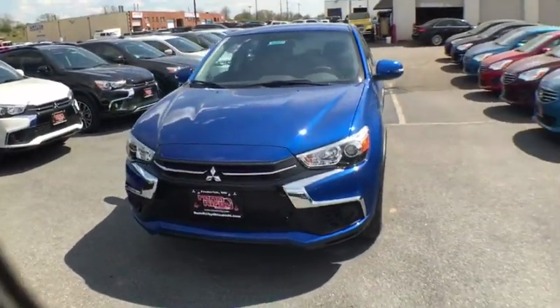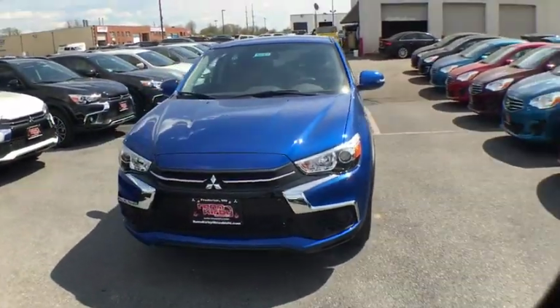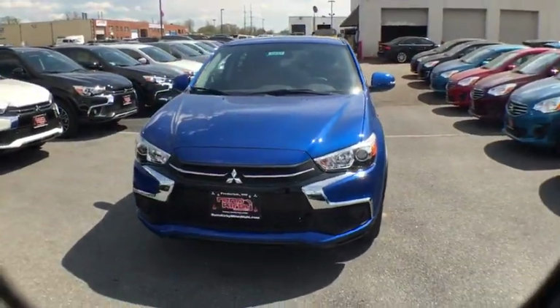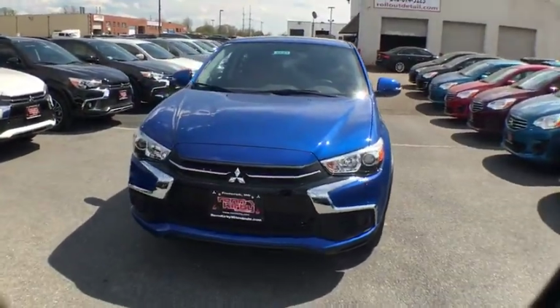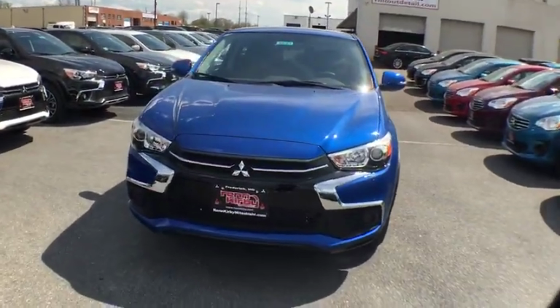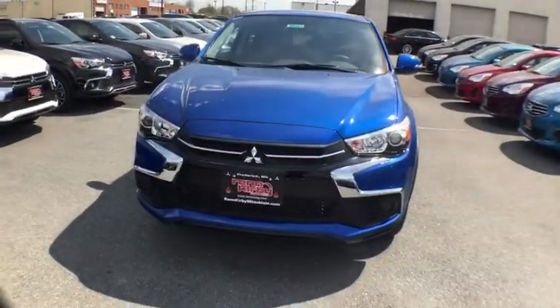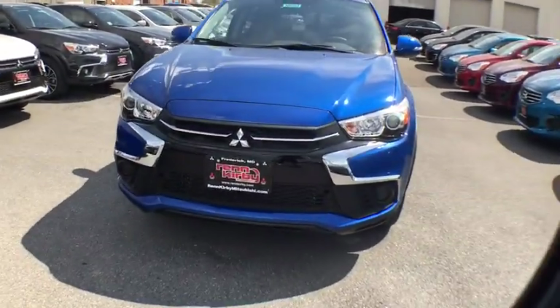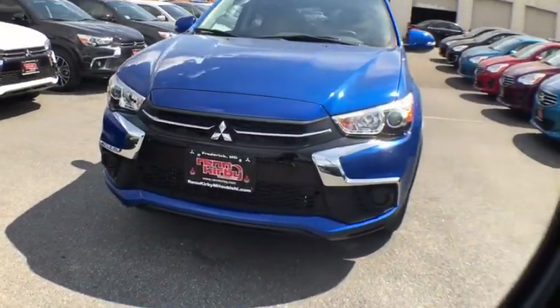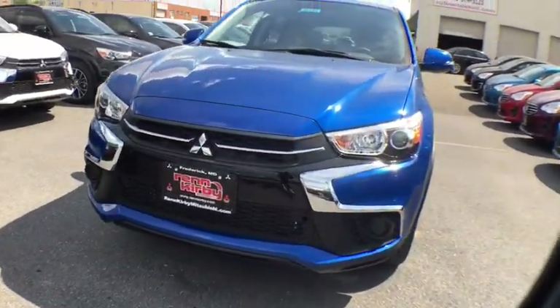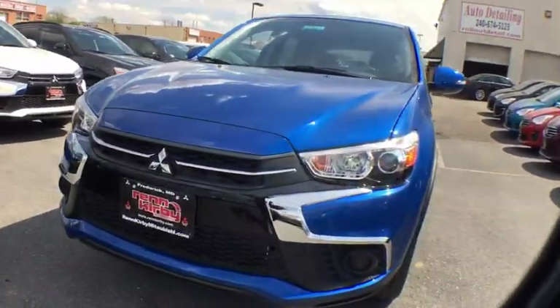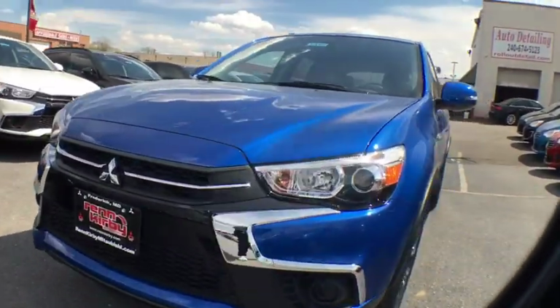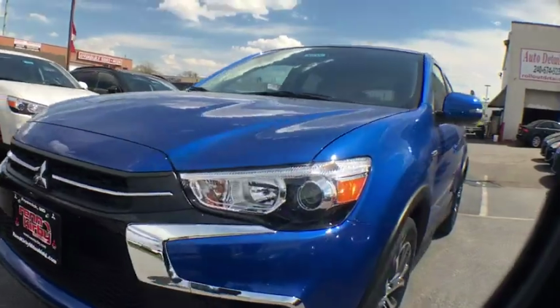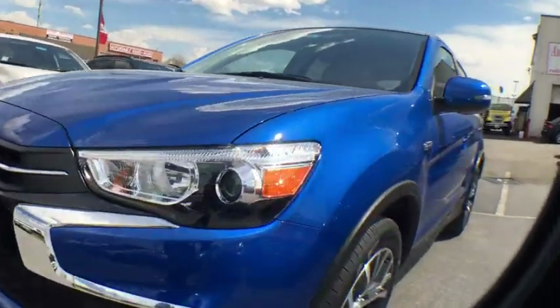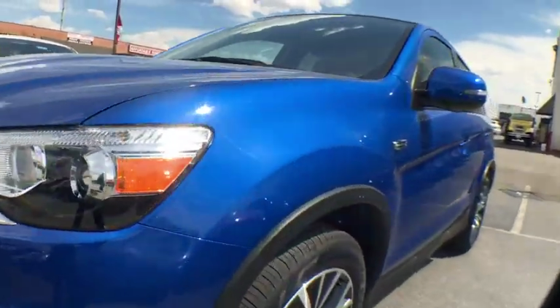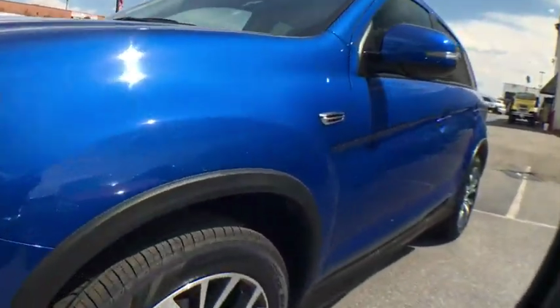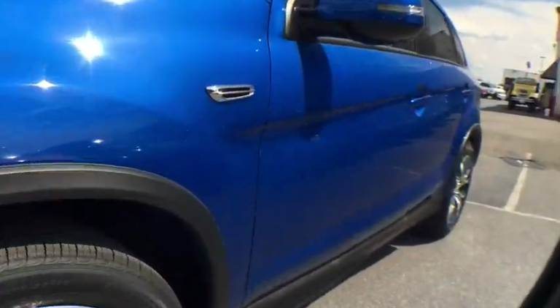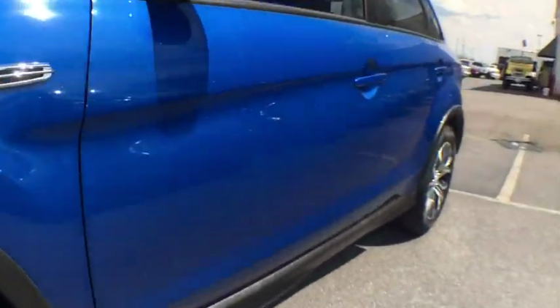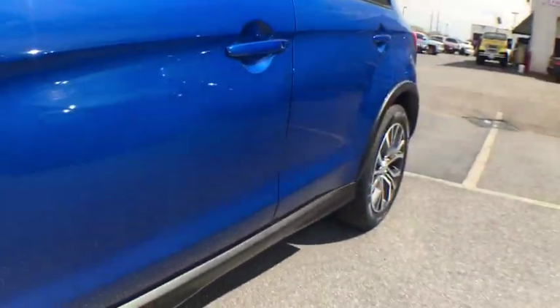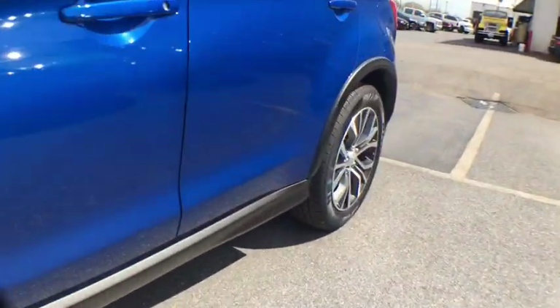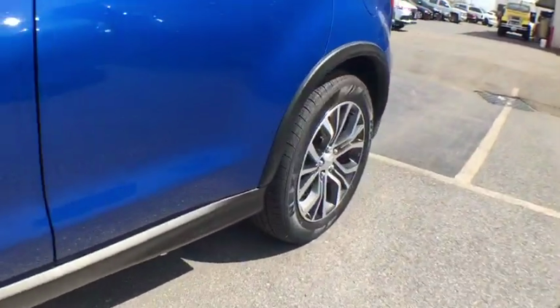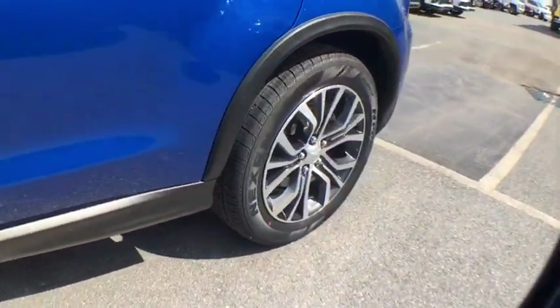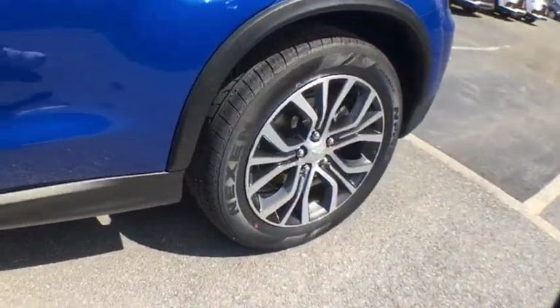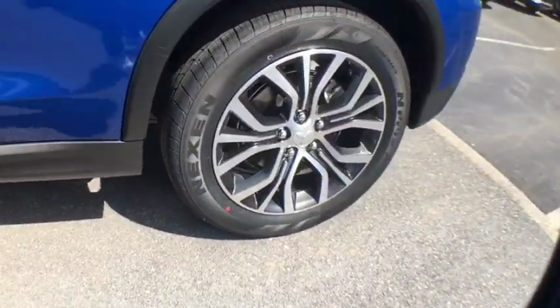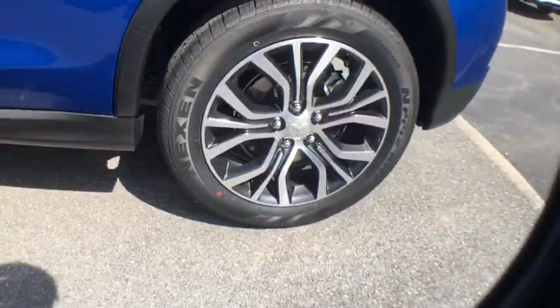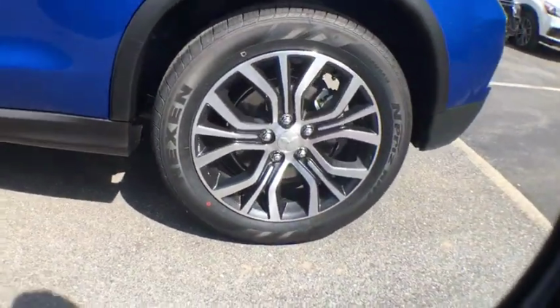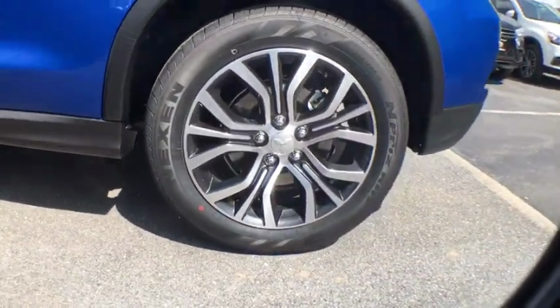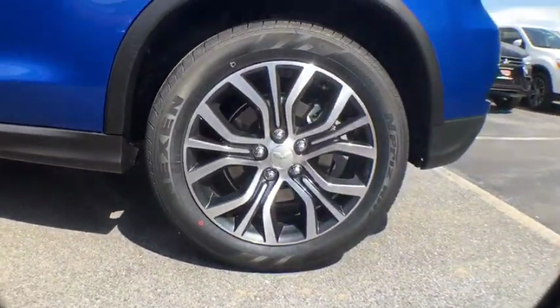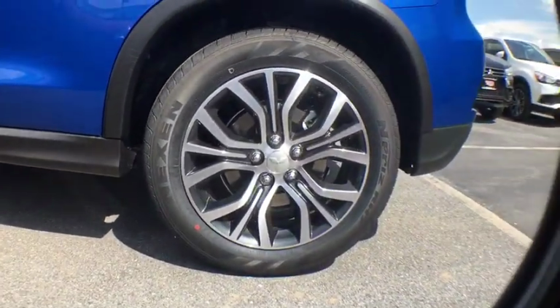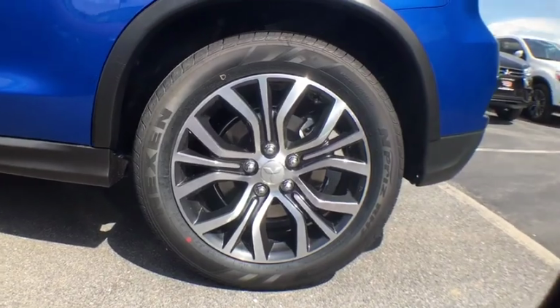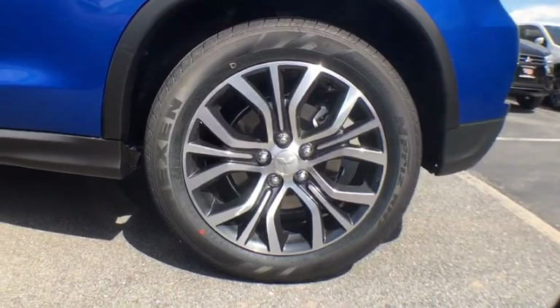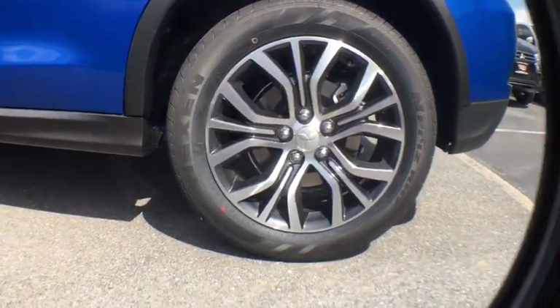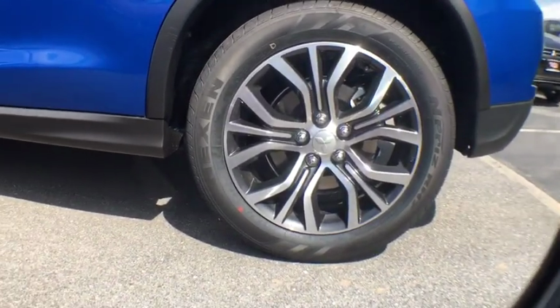Day and night rearview mirror, cloth seat trim, automatic air conditioning, tinted glass, body color door handles, engine immobilizer, low tire pressure warning.